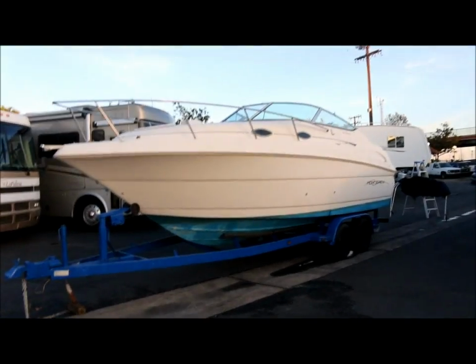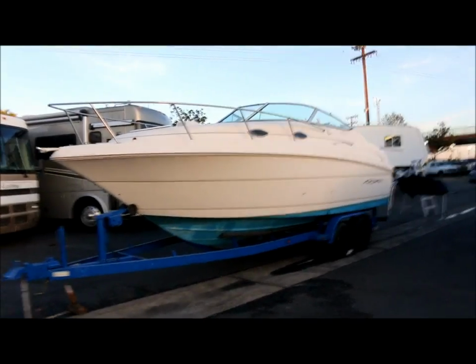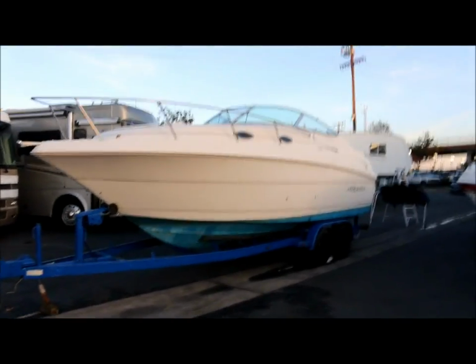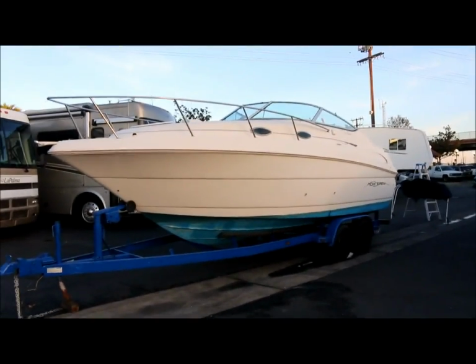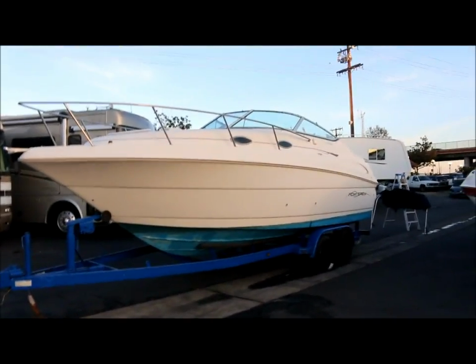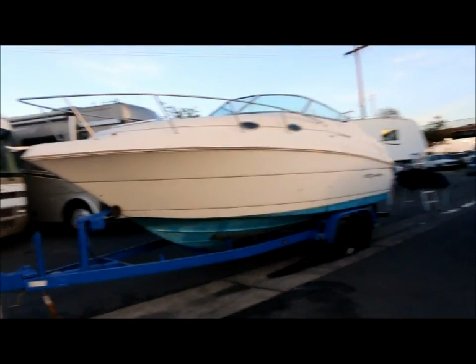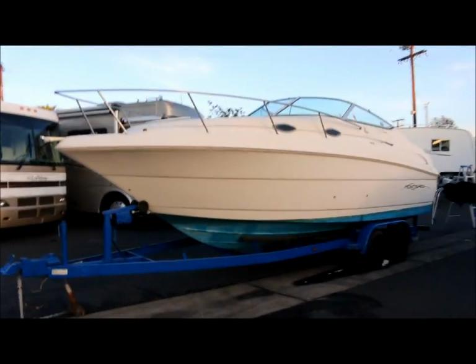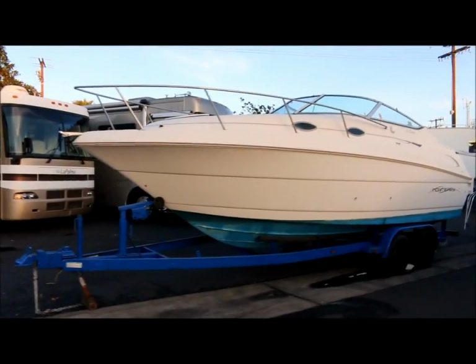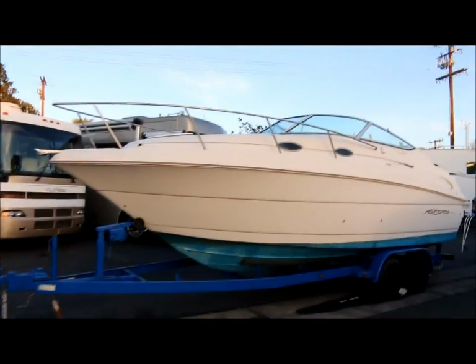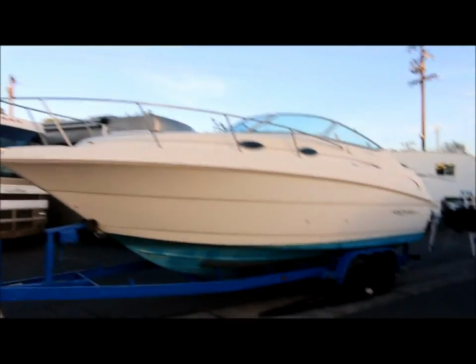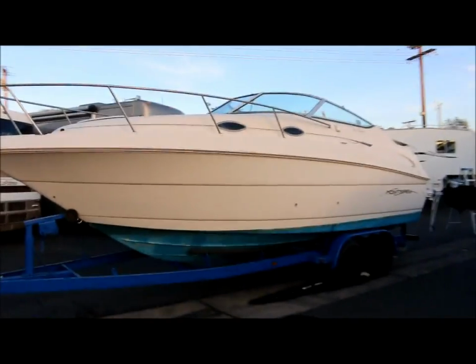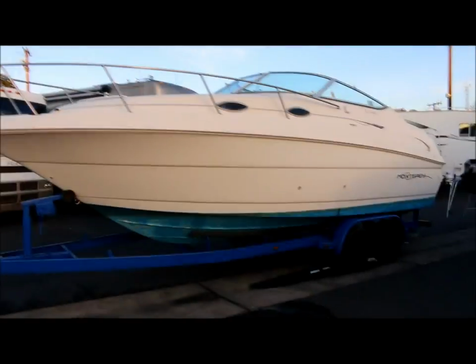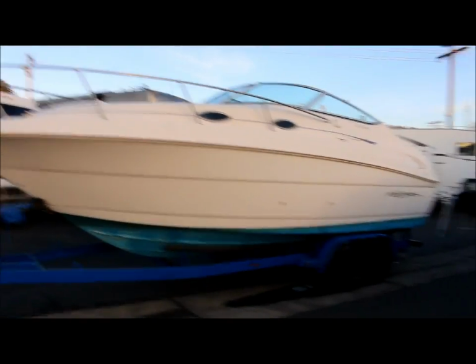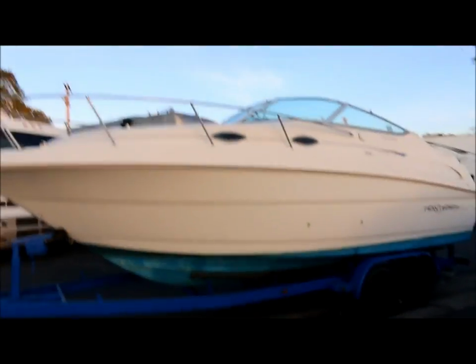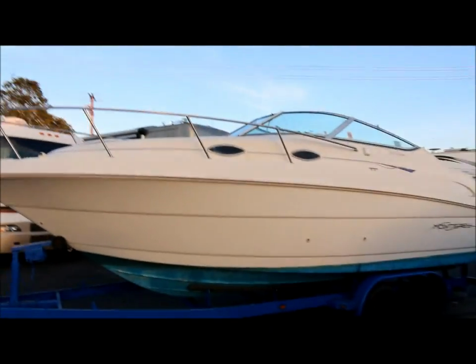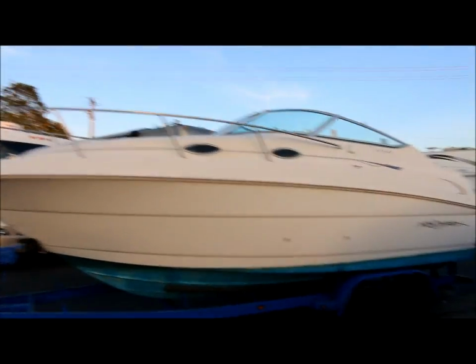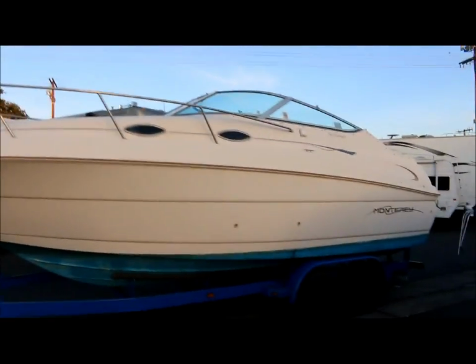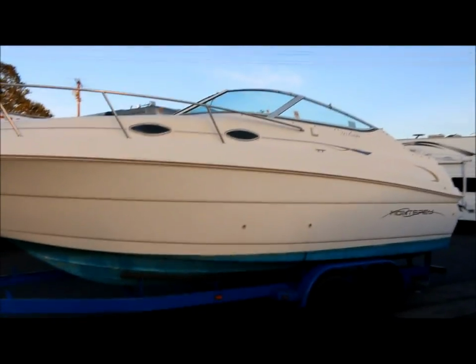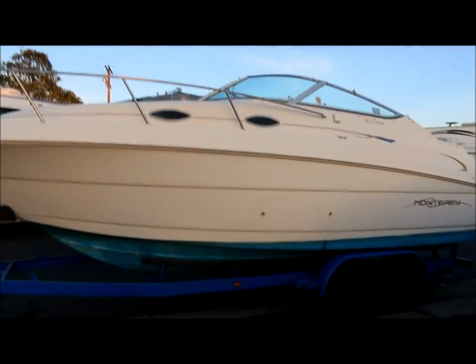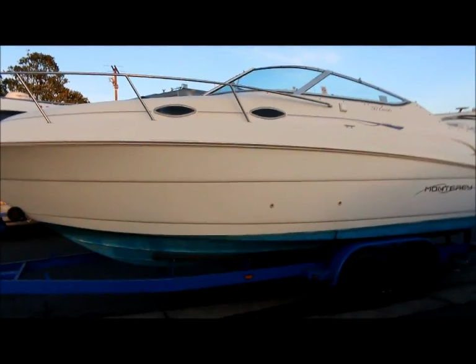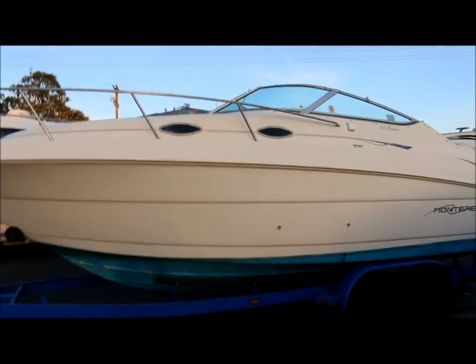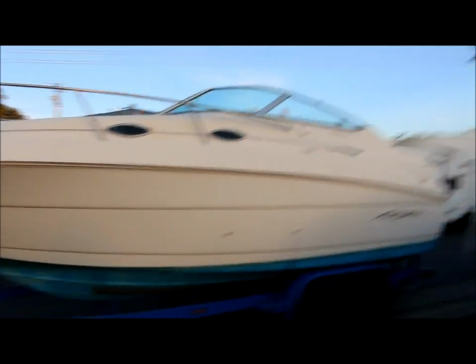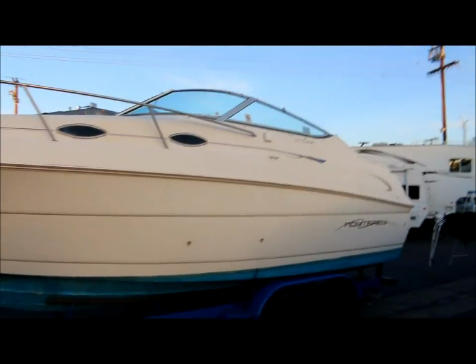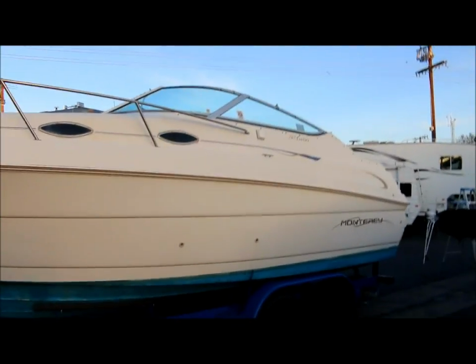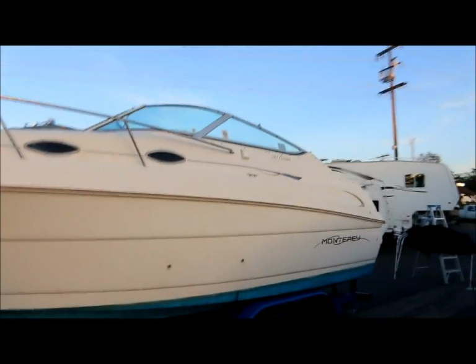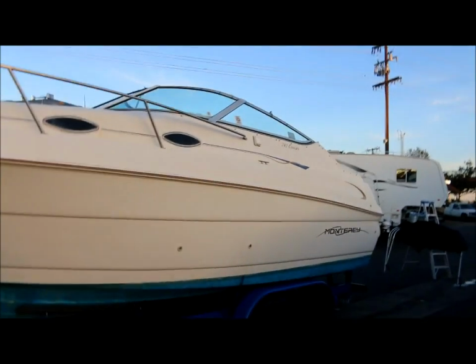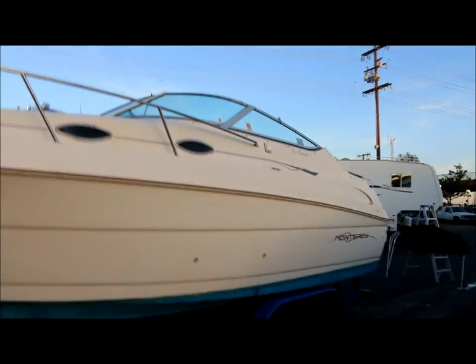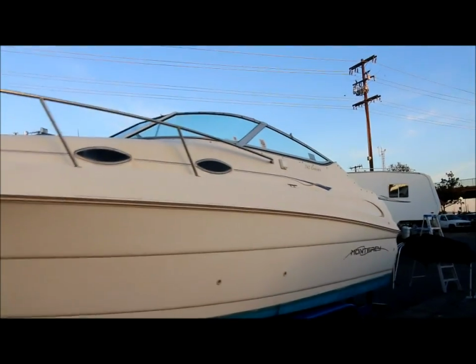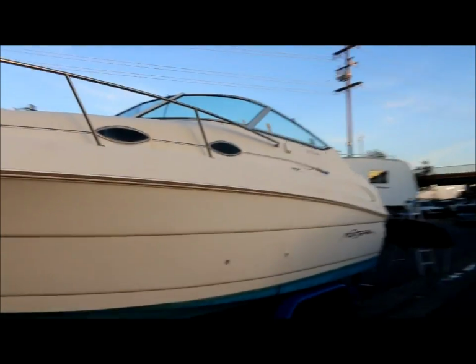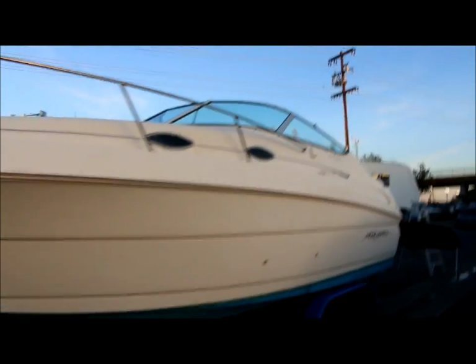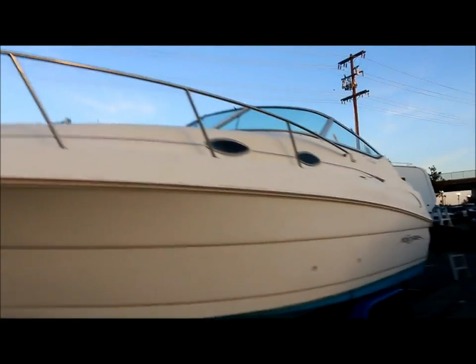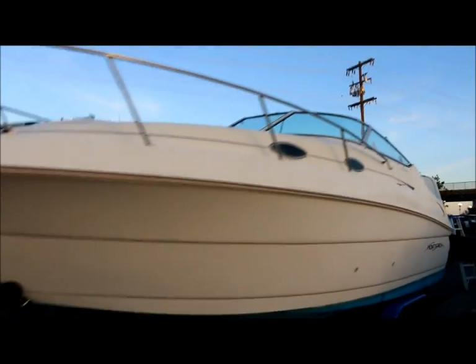Alright guys, we're at Empire Motors in Oxnard, California. We've got a Monterey 242 Cruiser that I'm going to take you on a quick walk around on. It's actually a pretty good boat, it just needs some work. We're going to sell it as a project.